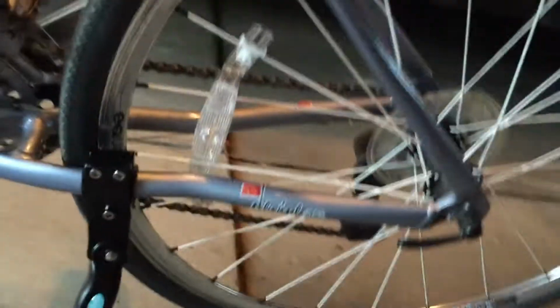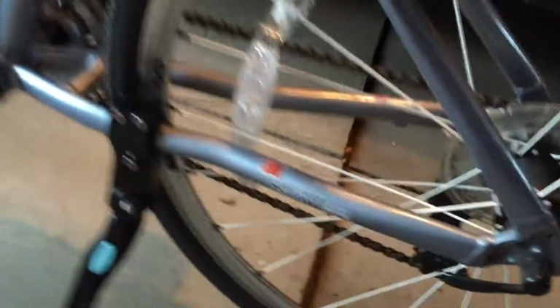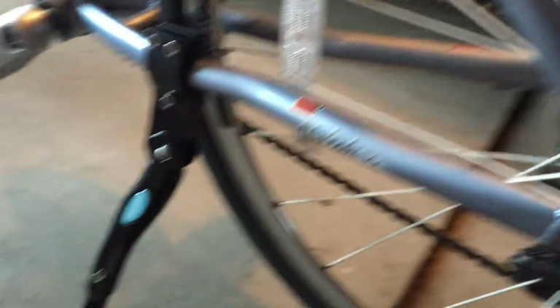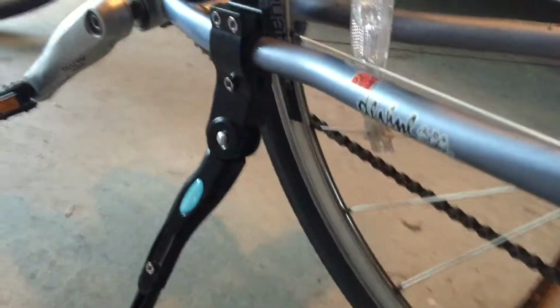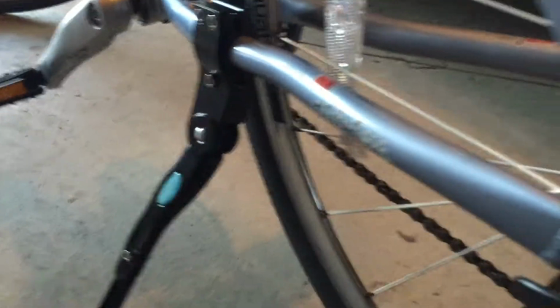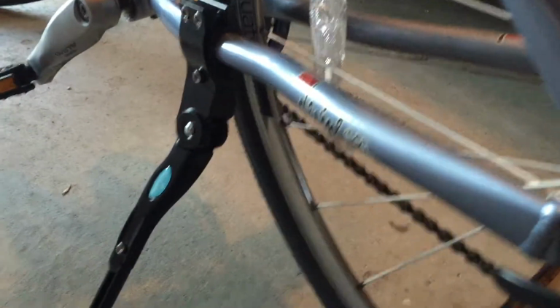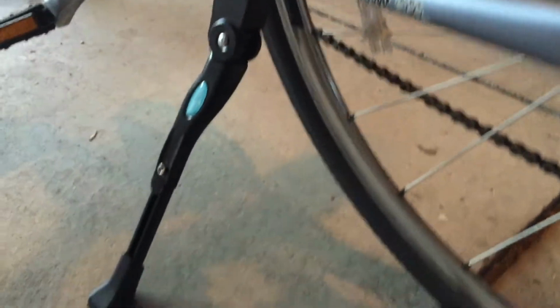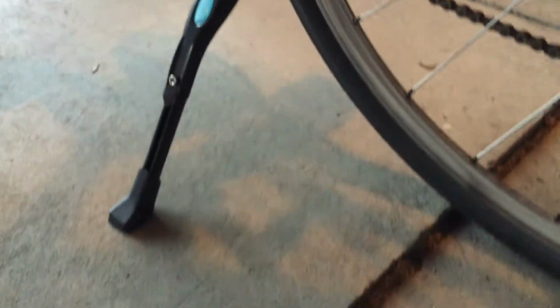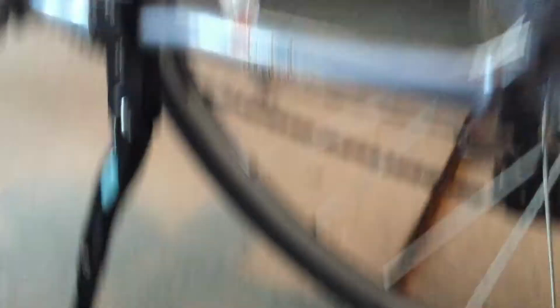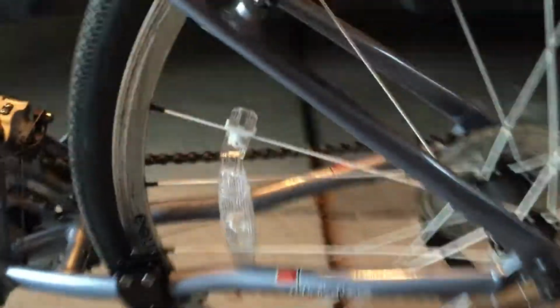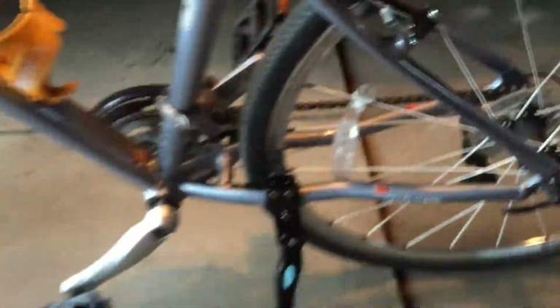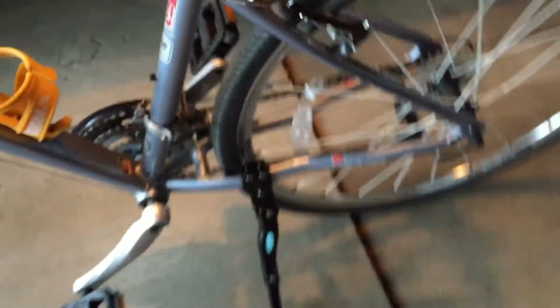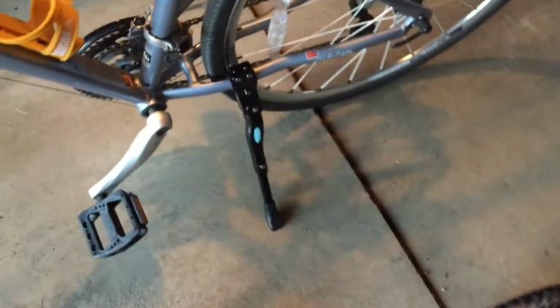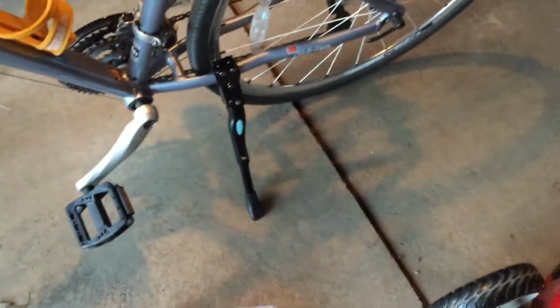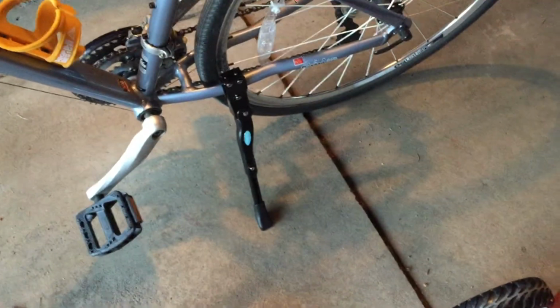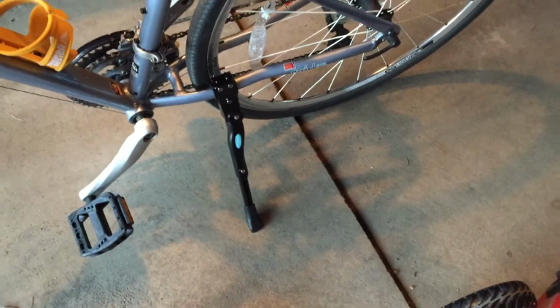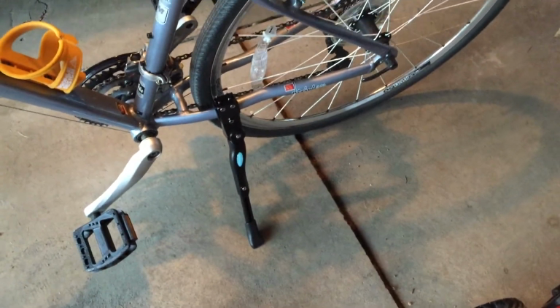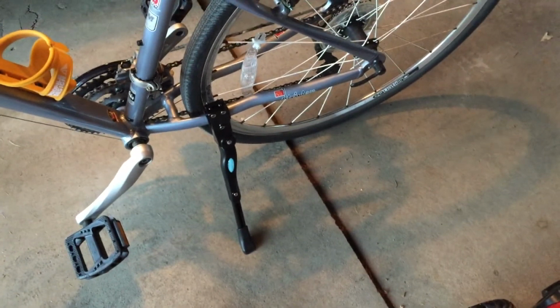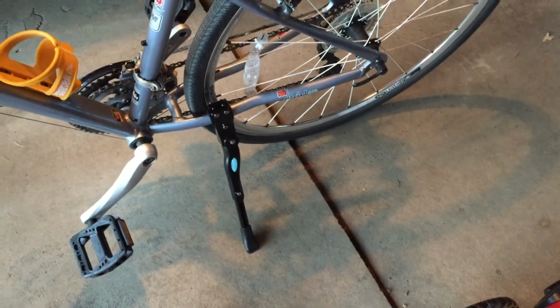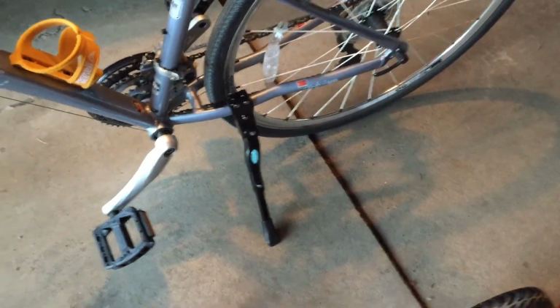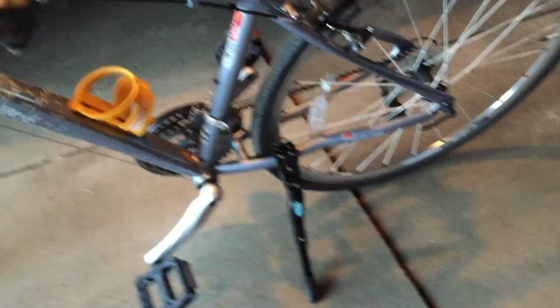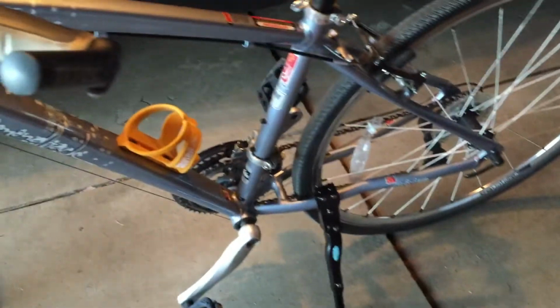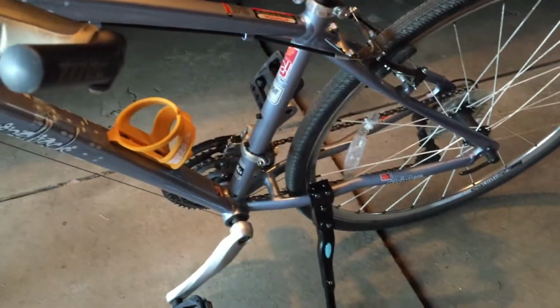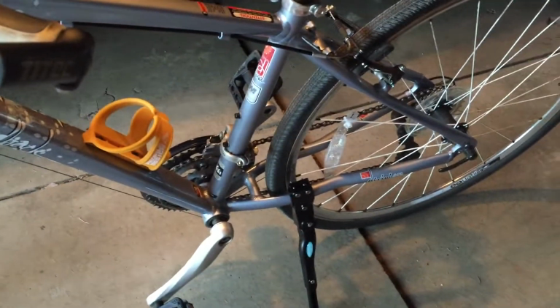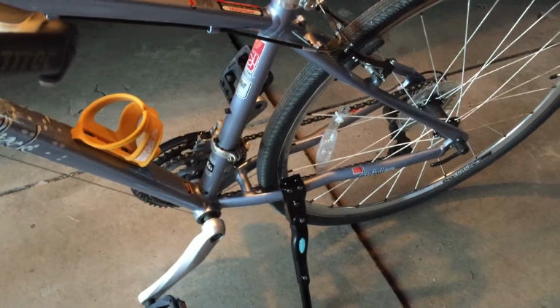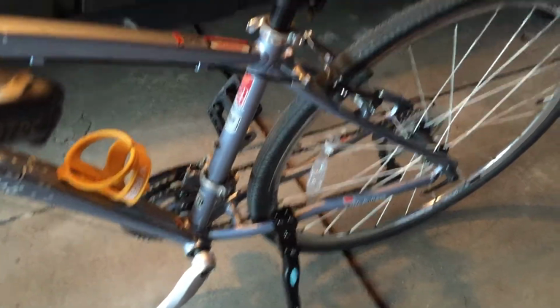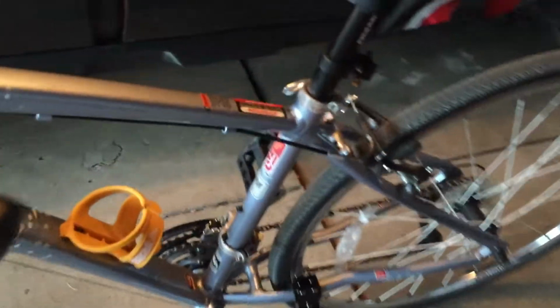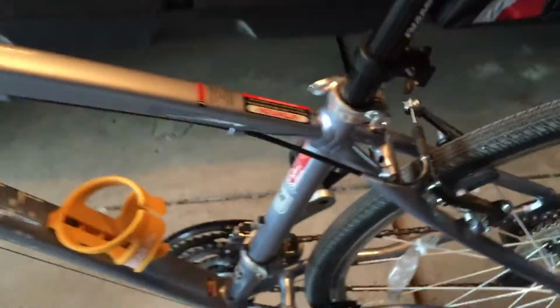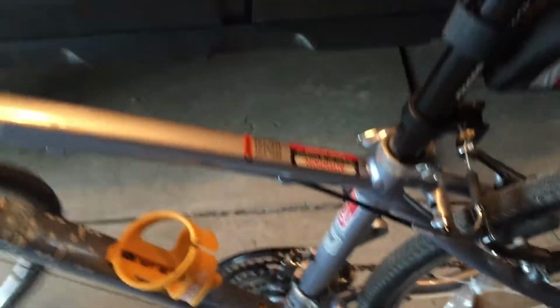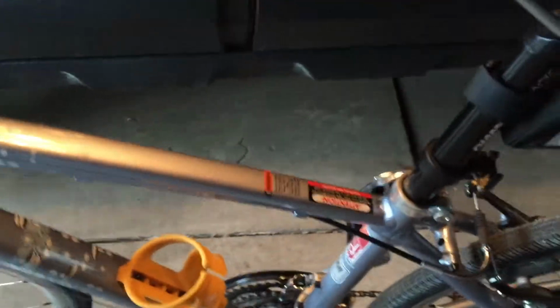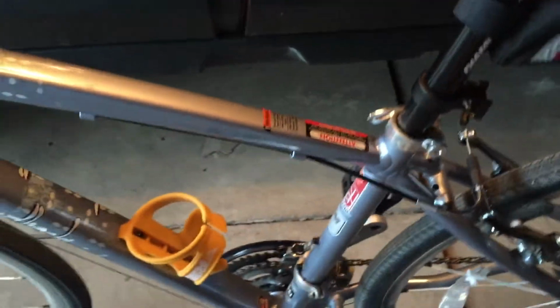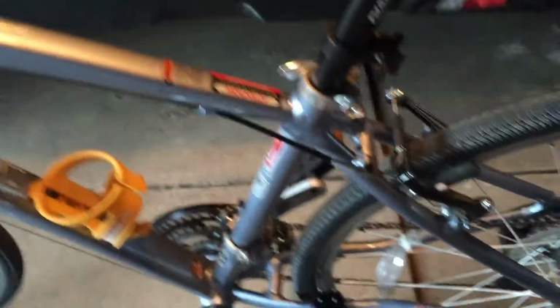And another view. Further view. Pretty neat little device for bikes that don't come with kickstands. And I'll show you the retention on this.